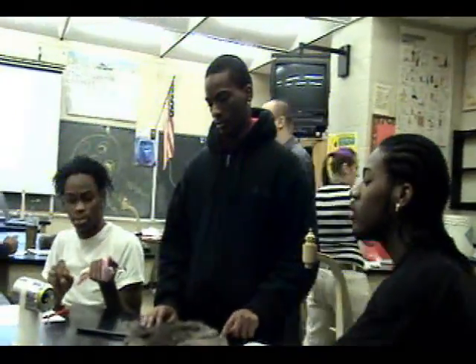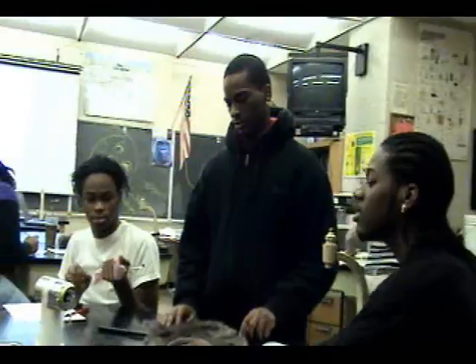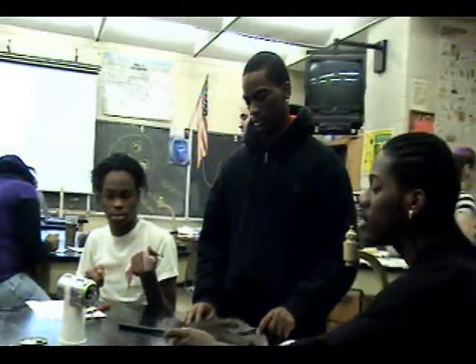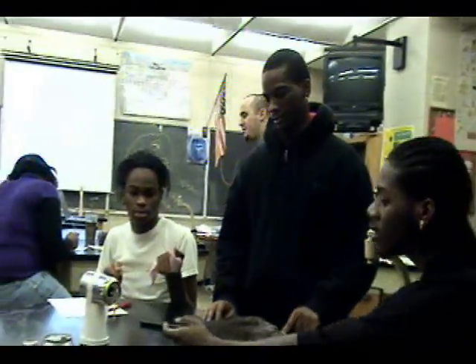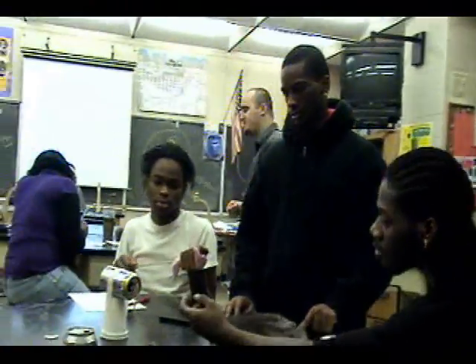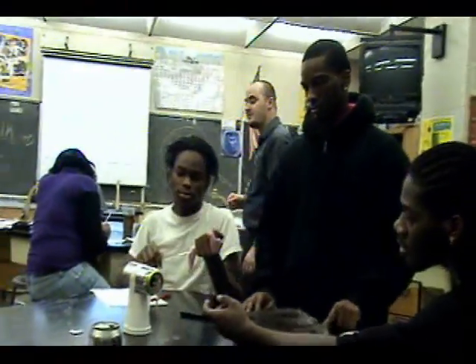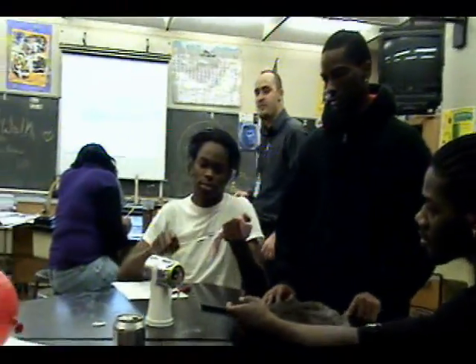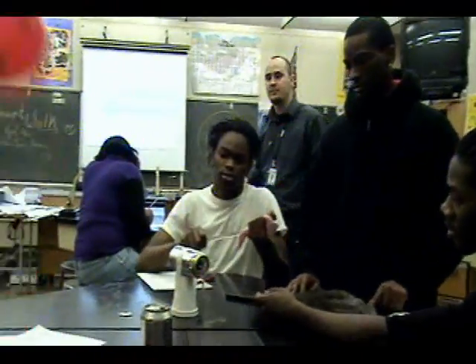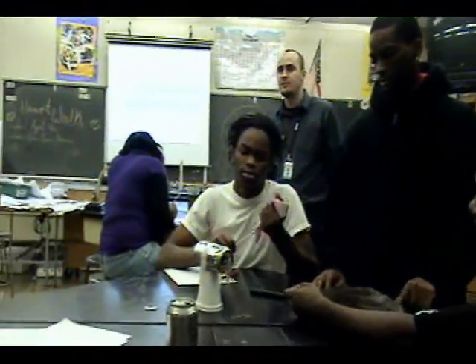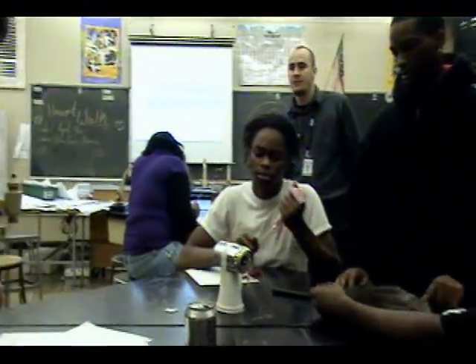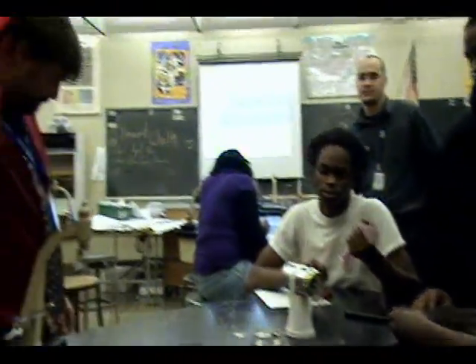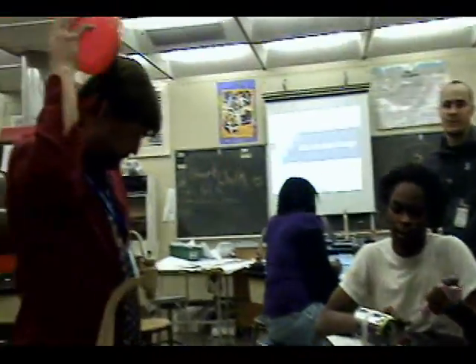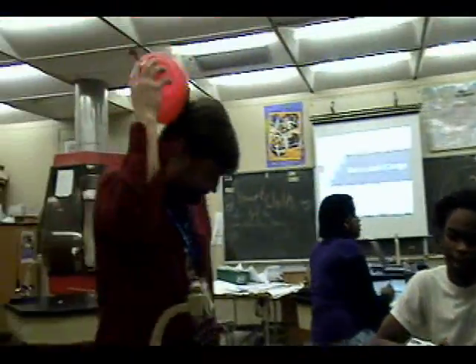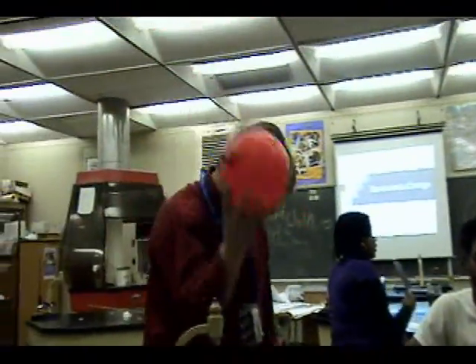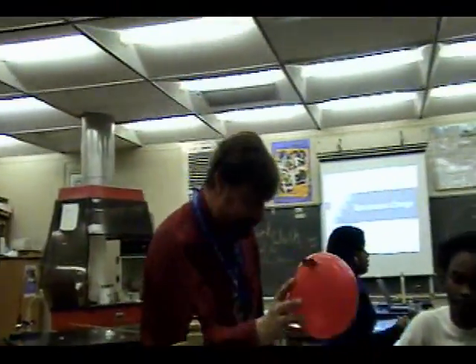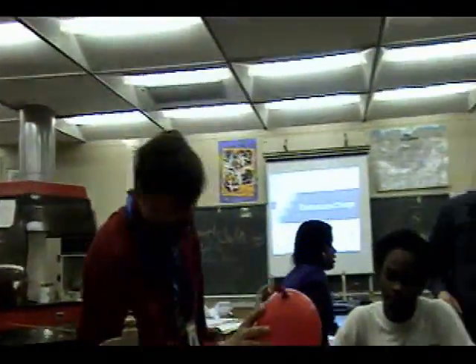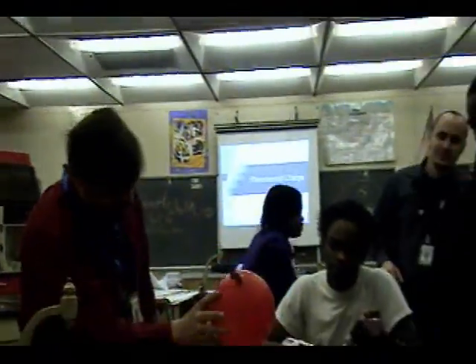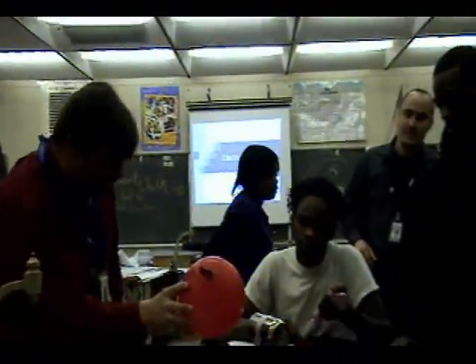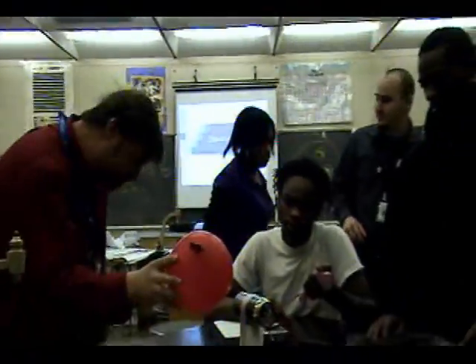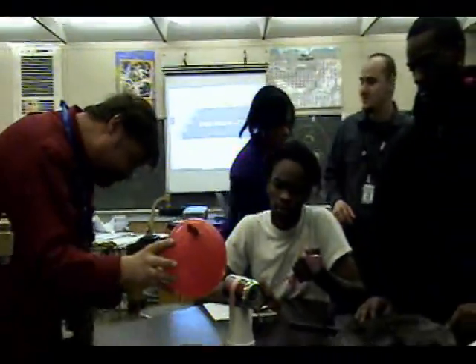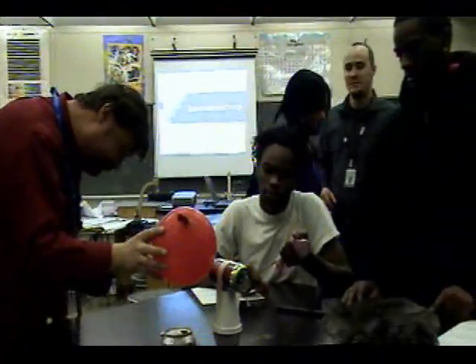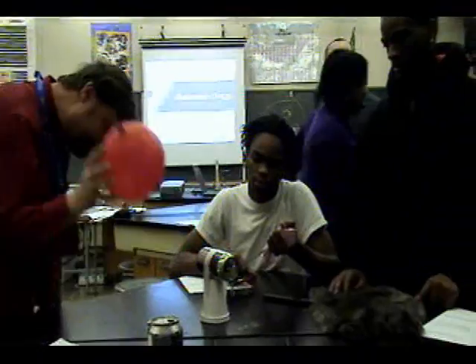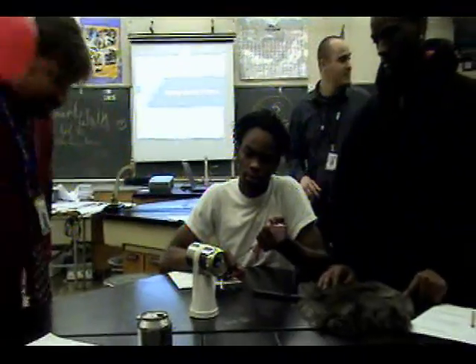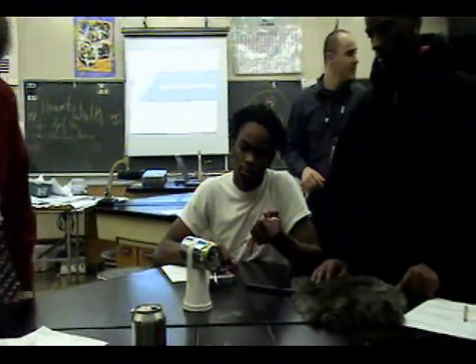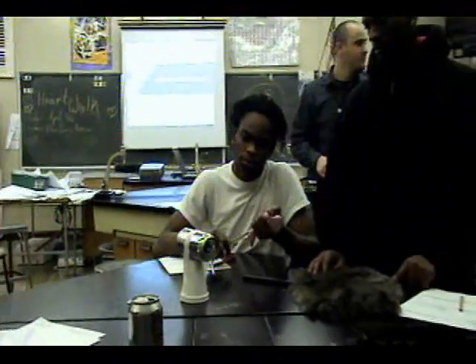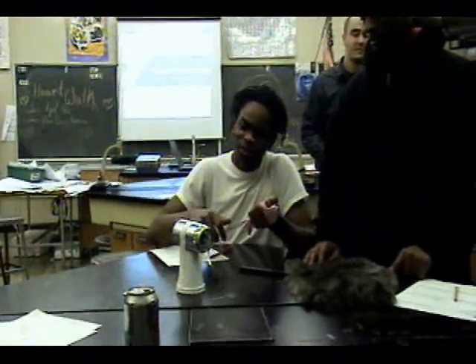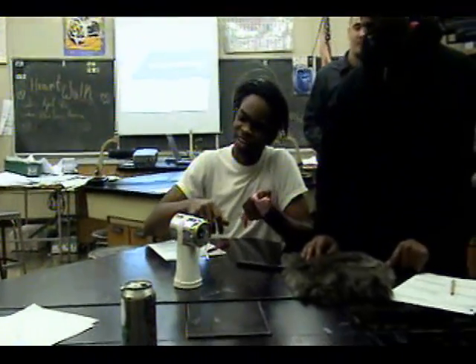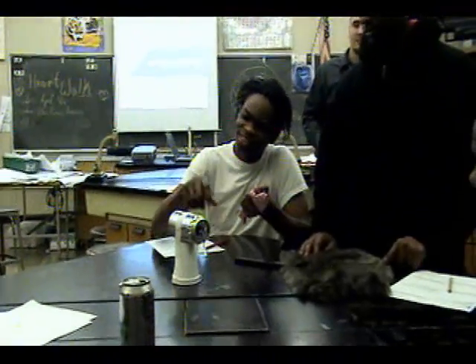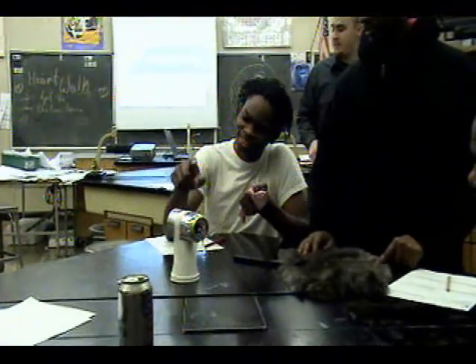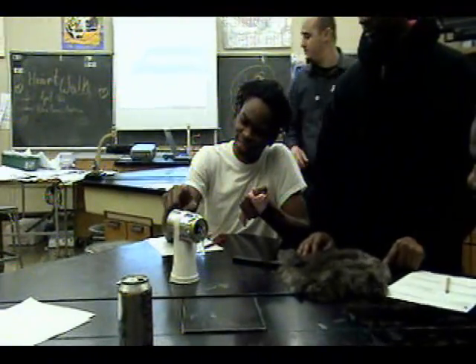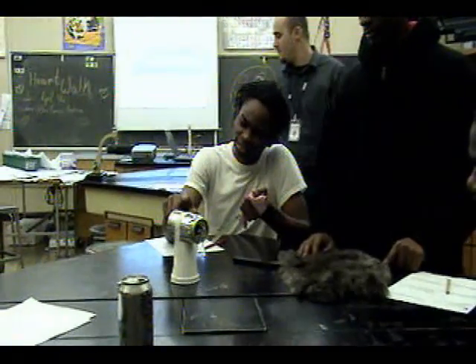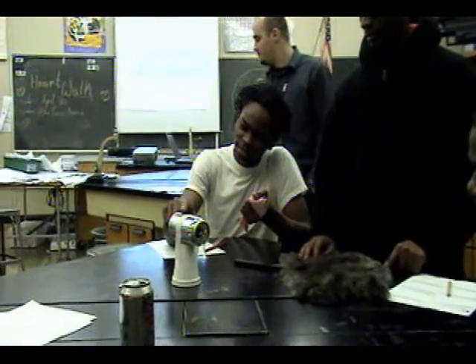So do it again, do it again. All right. Make it touch it. Make it touch it. There you go — oh, I heard it.